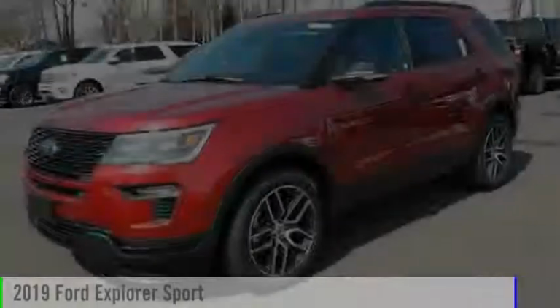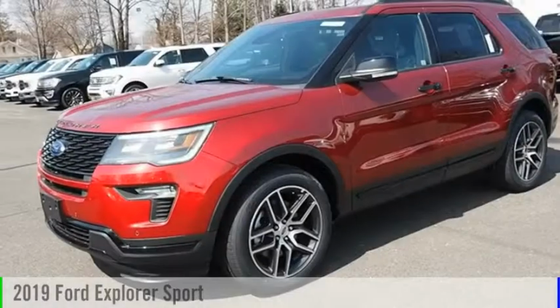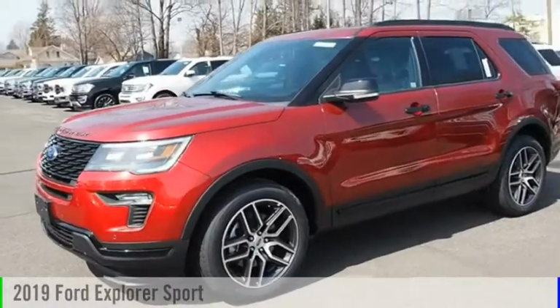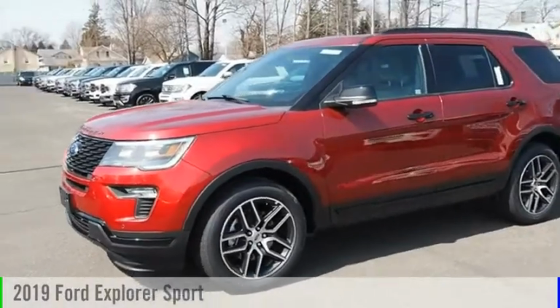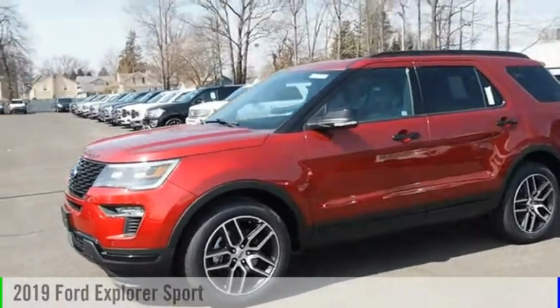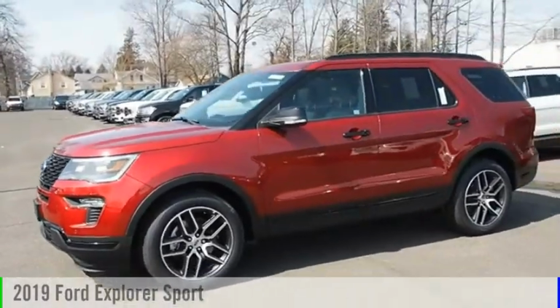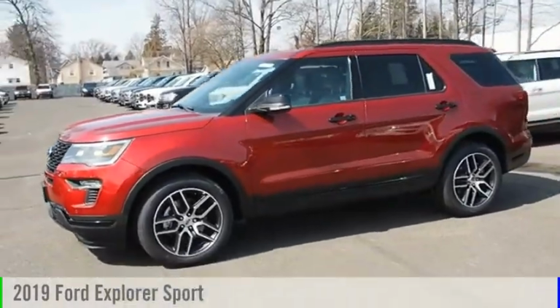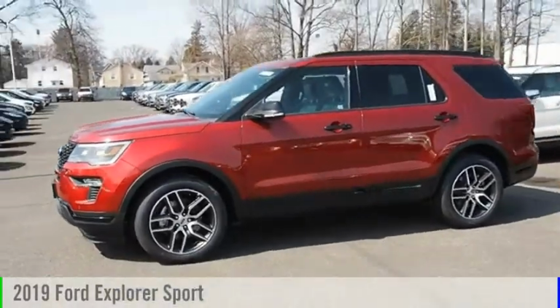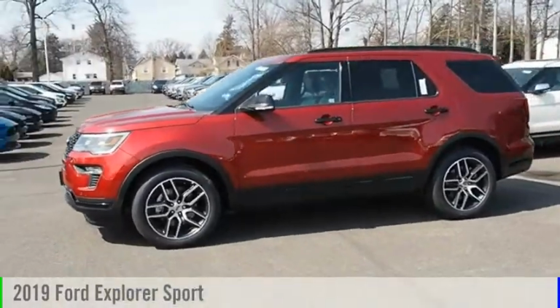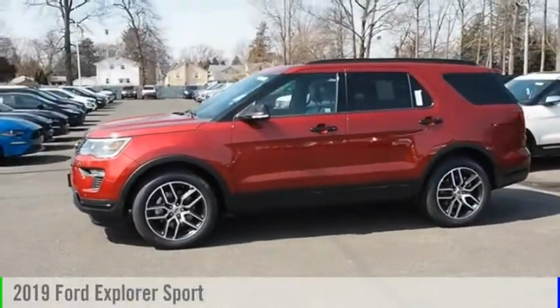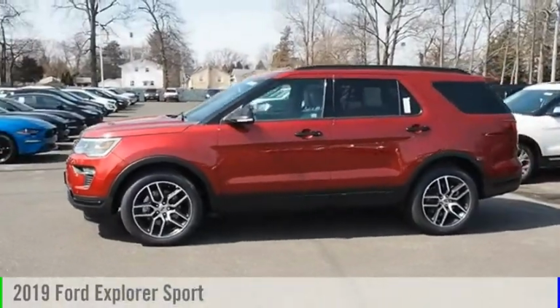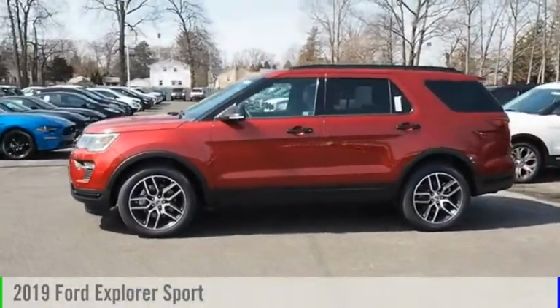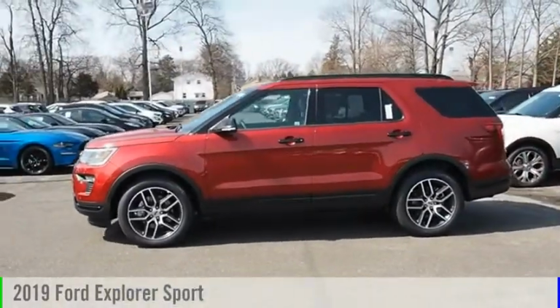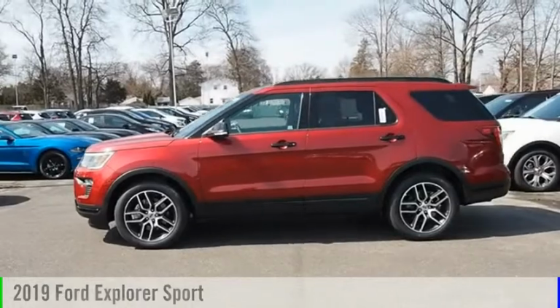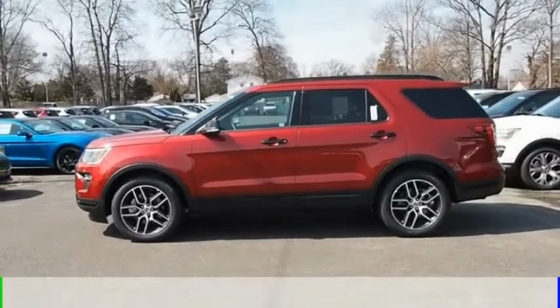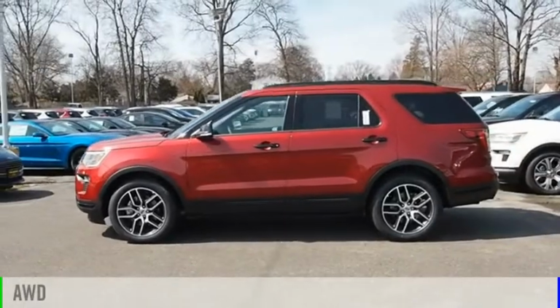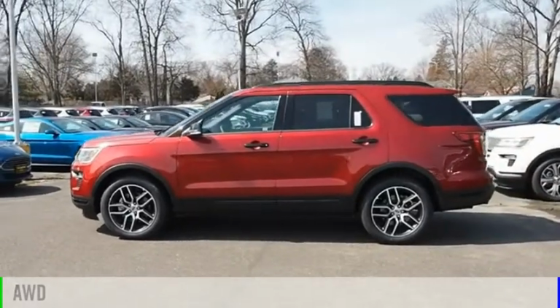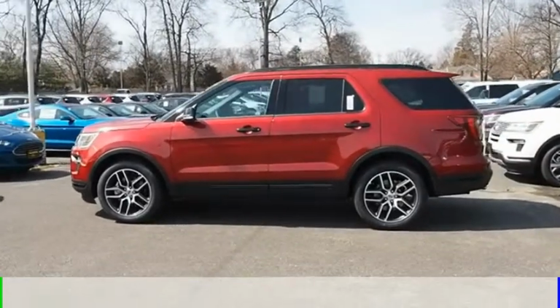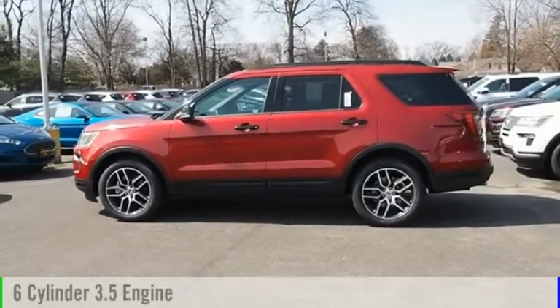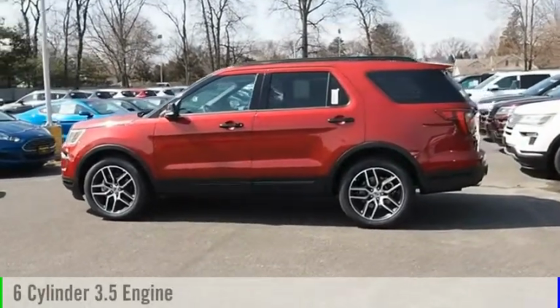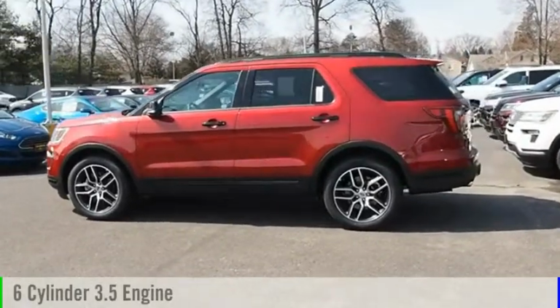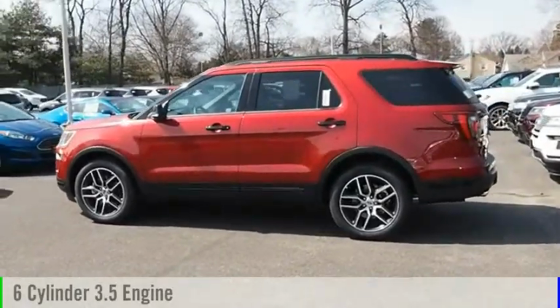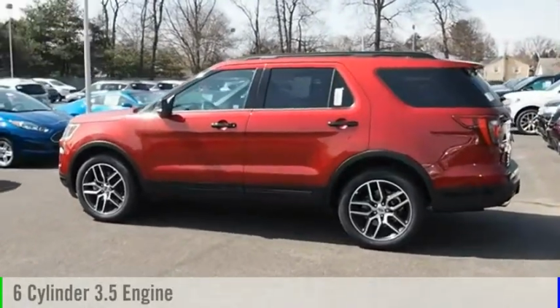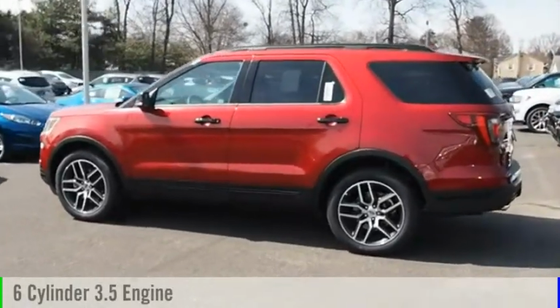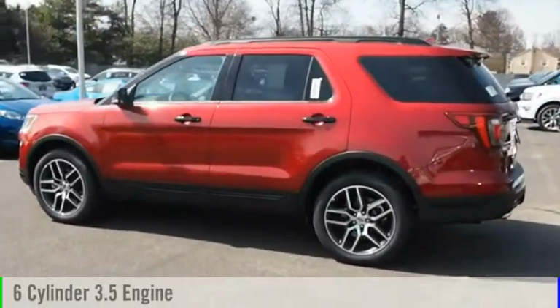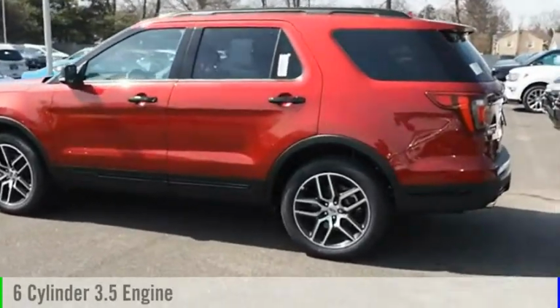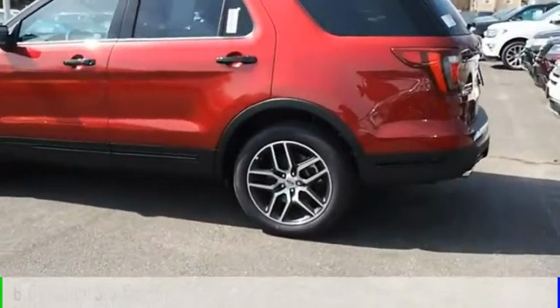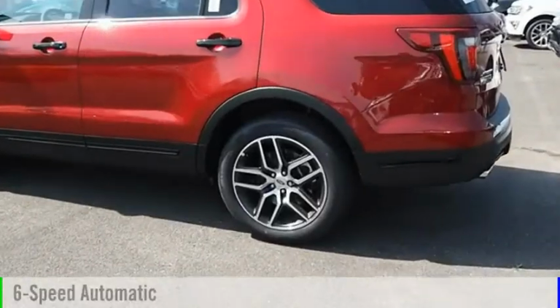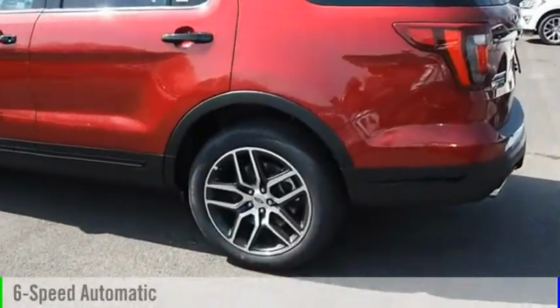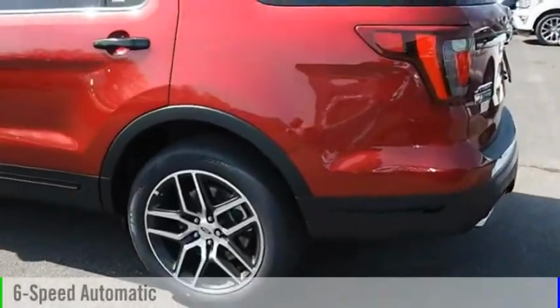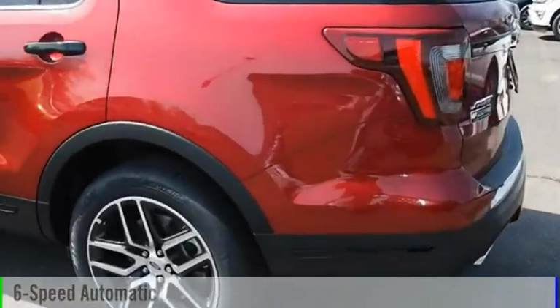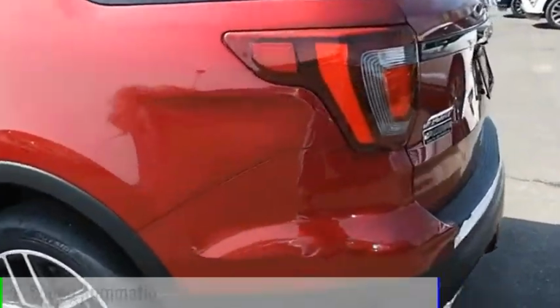Take a ride in the 2019 Explorer. This vehicle is powered by an all-wheel drive, six-cylinder, 3.5 liter engine and comes with a six-speed automatic transmission.